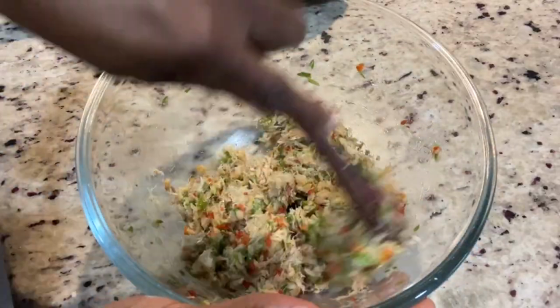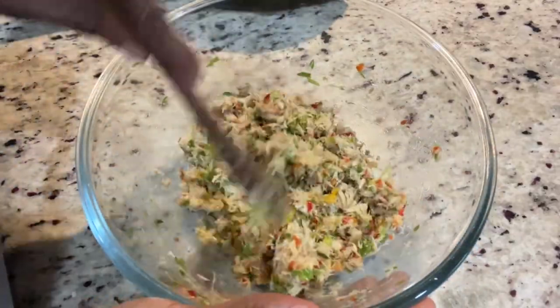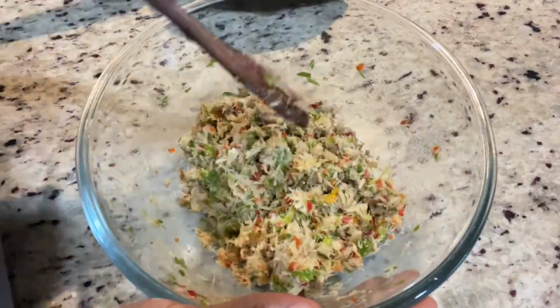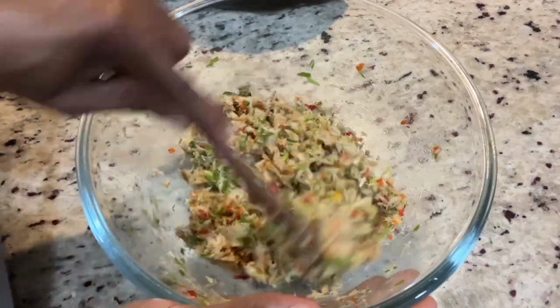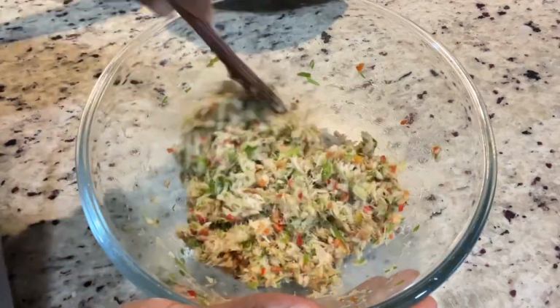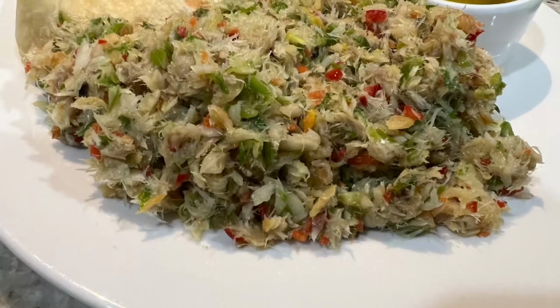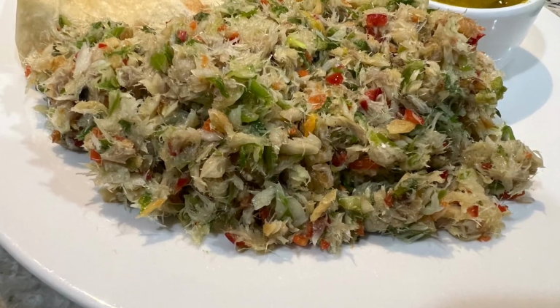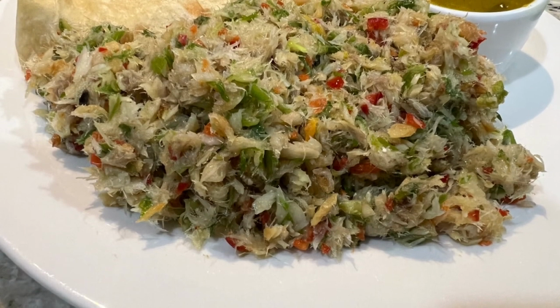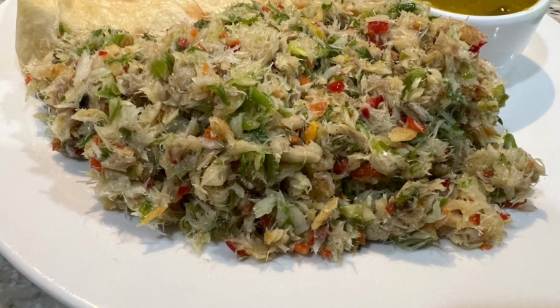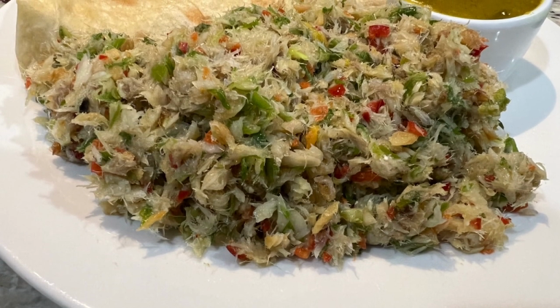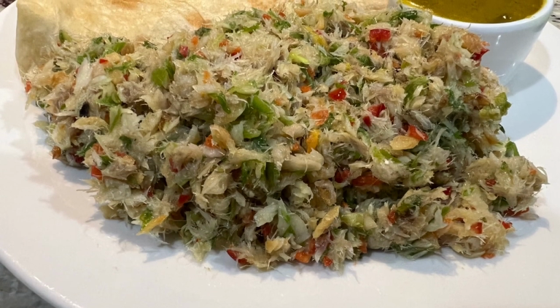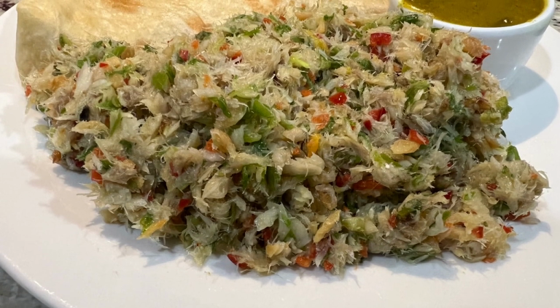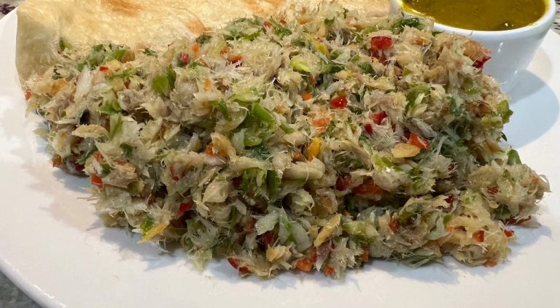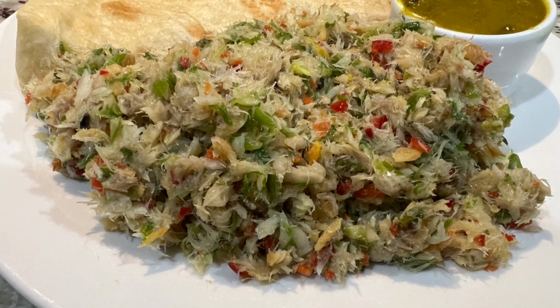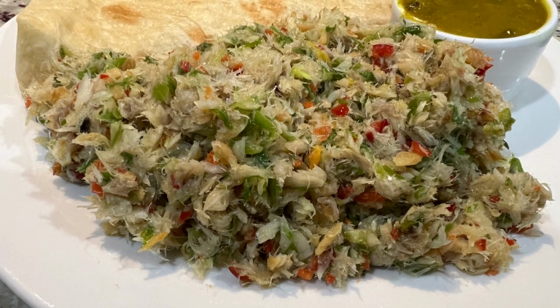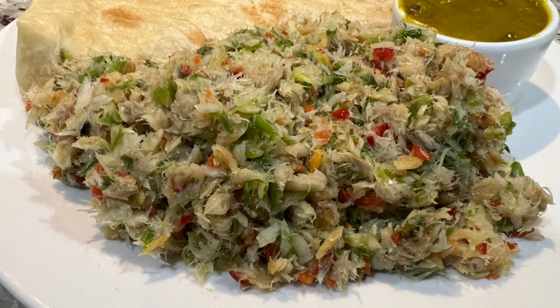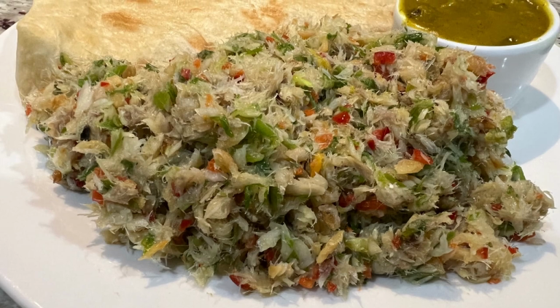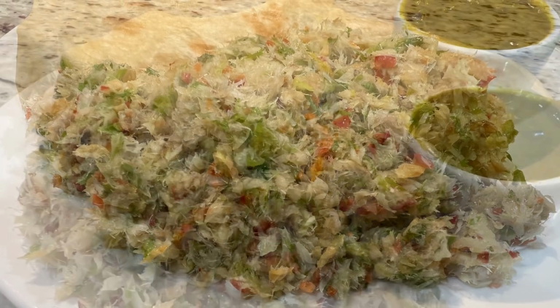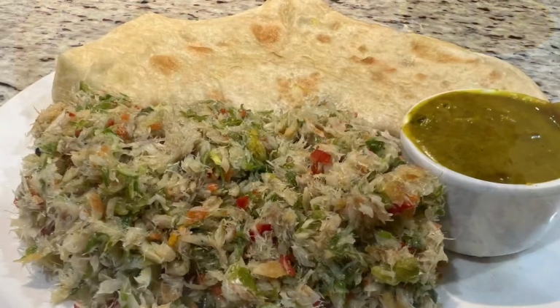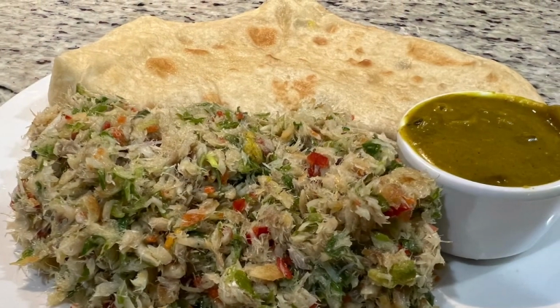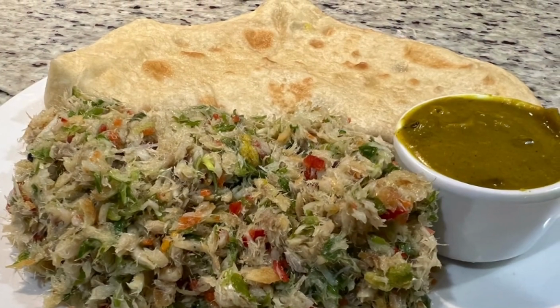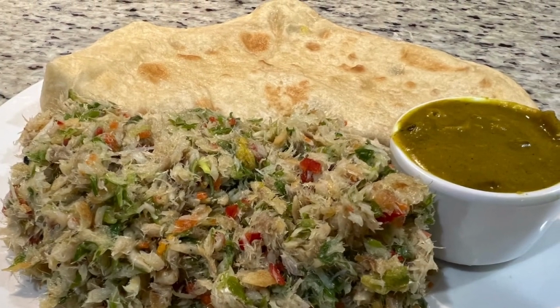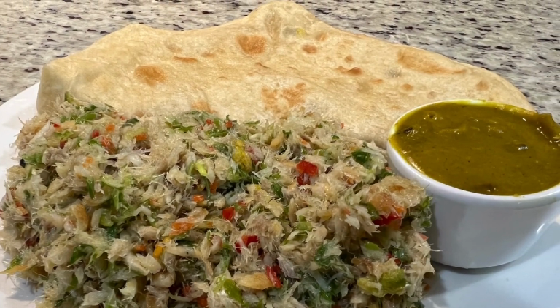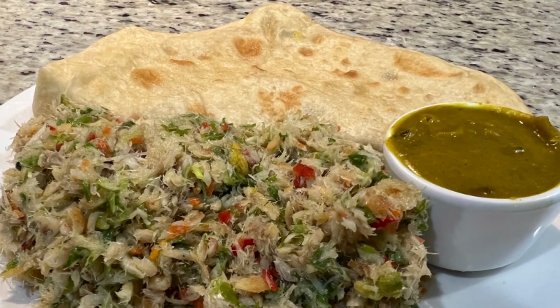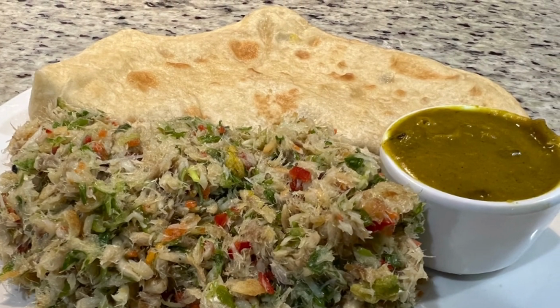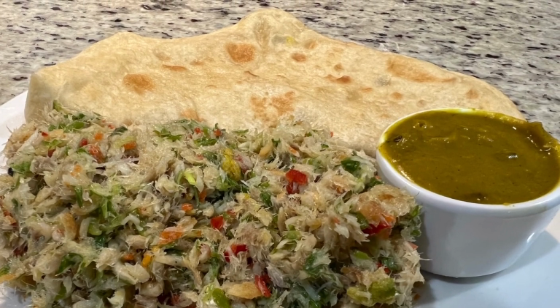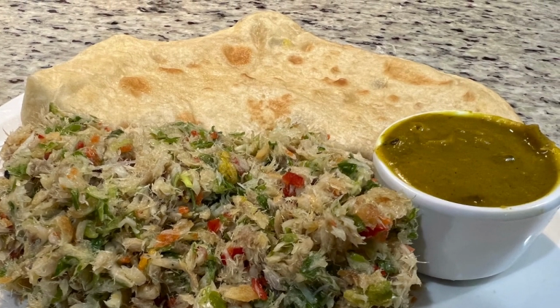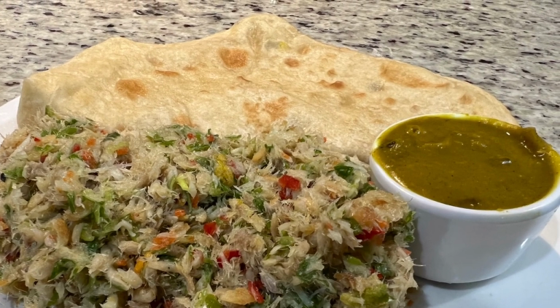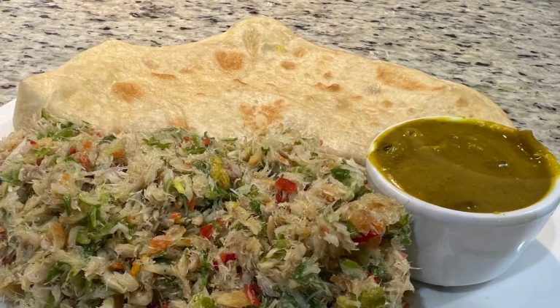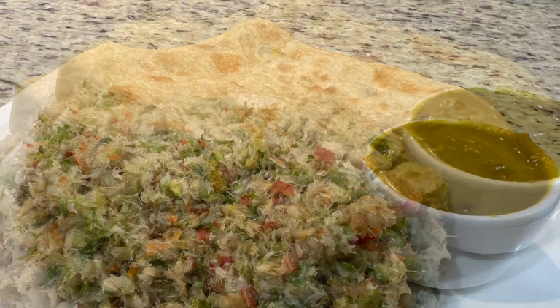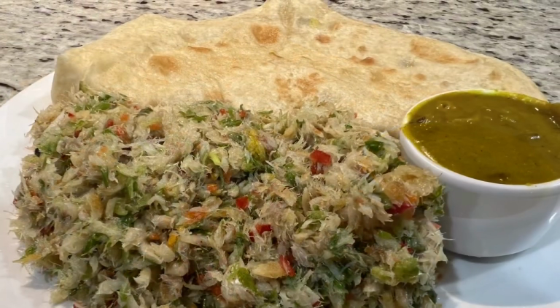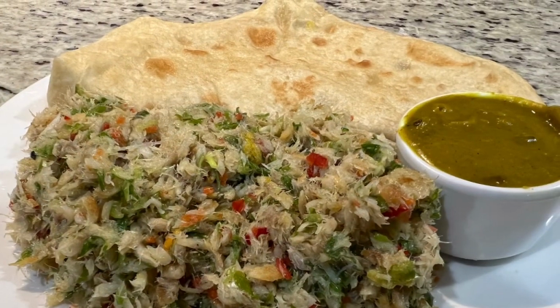I had mine with some roti and dal. Though I may not be the best person at making roti, it is delicious. So to the young lady that was asking when dal became a Jamaican thing — first of all, I didn't say it was a Jamaican thing.